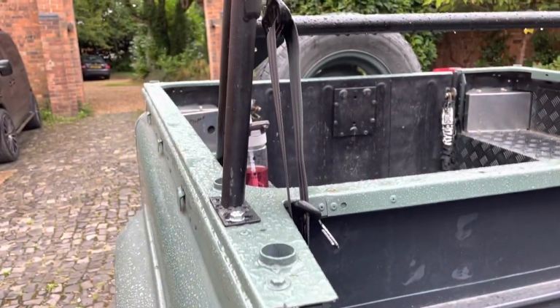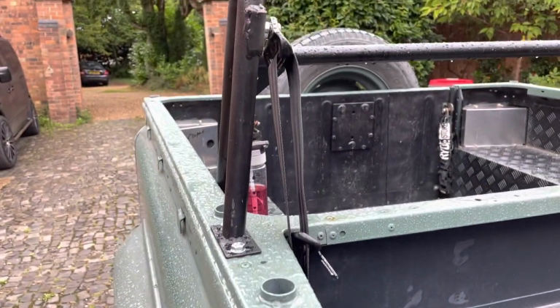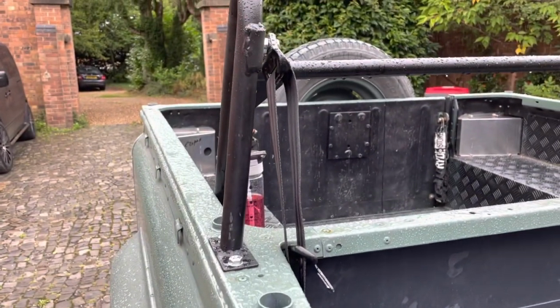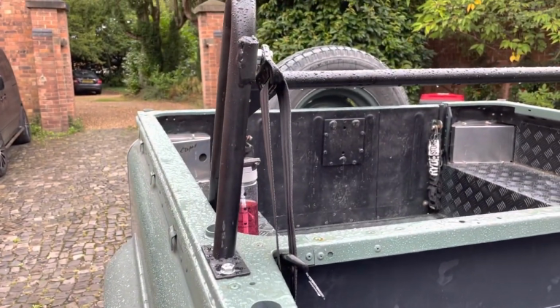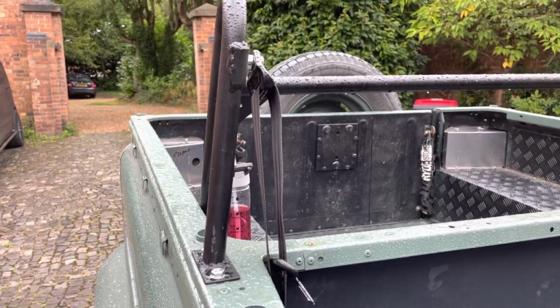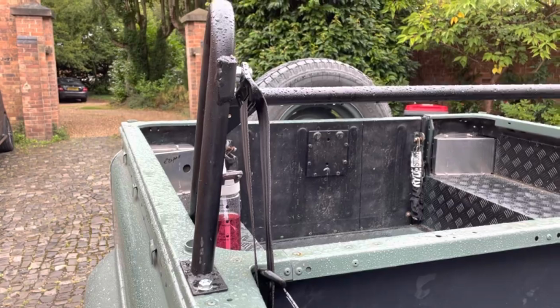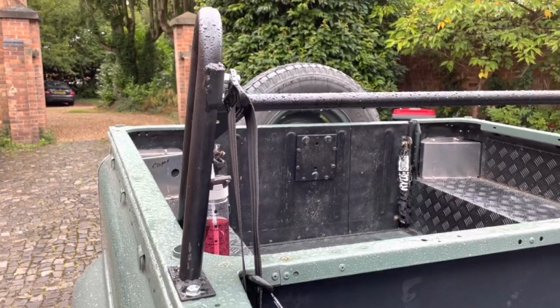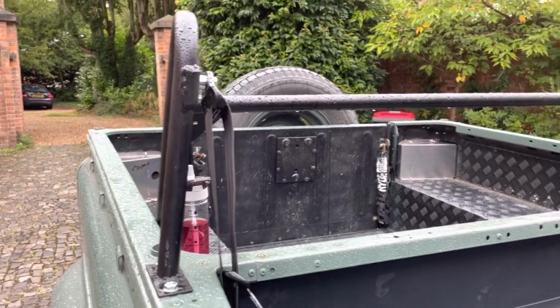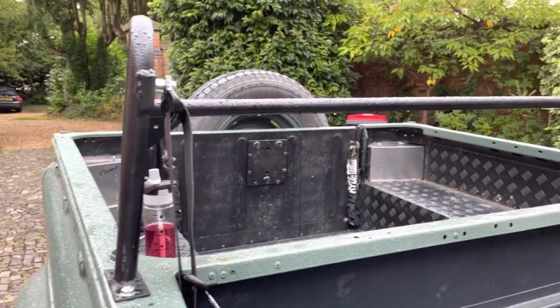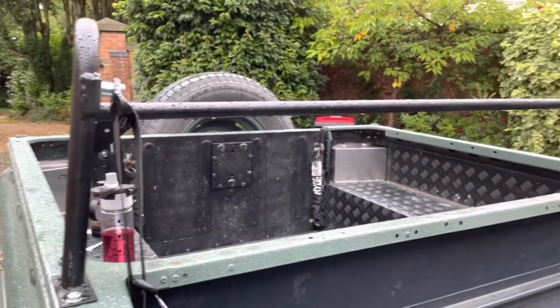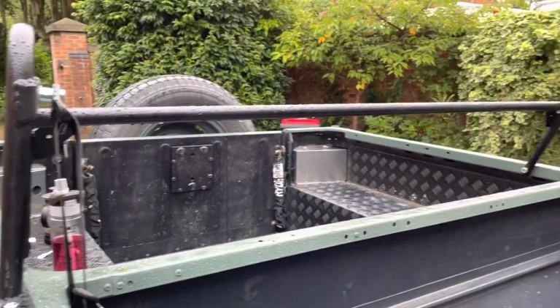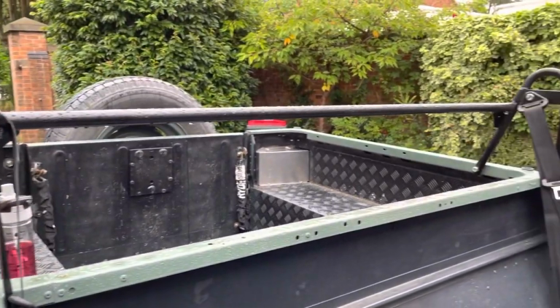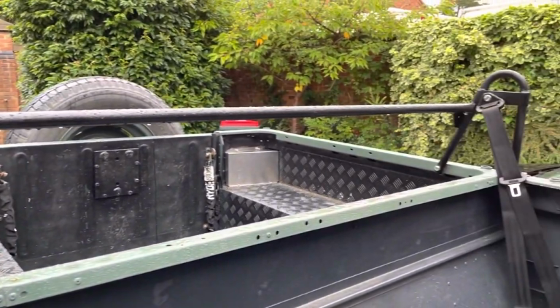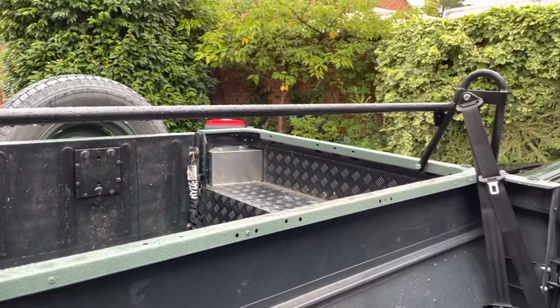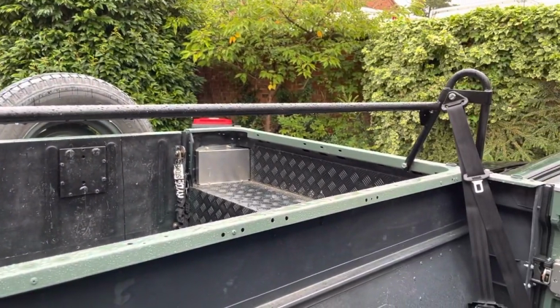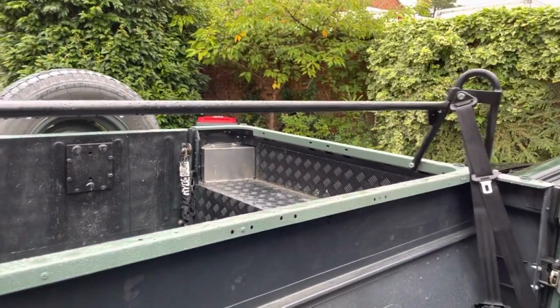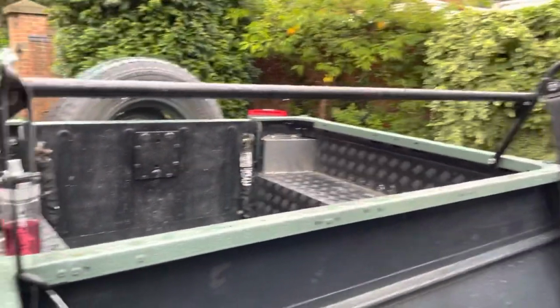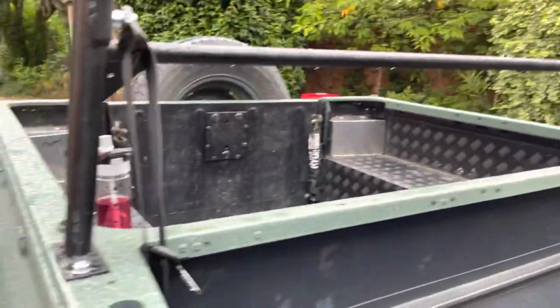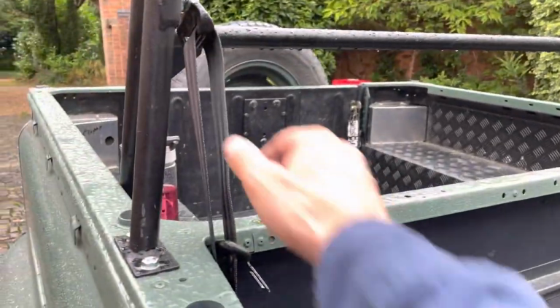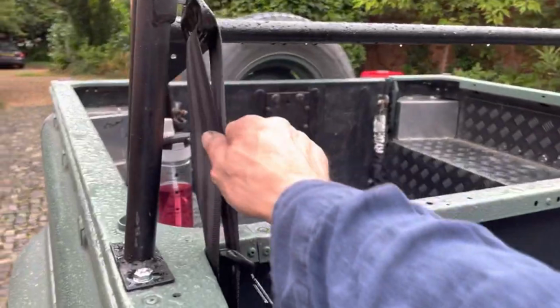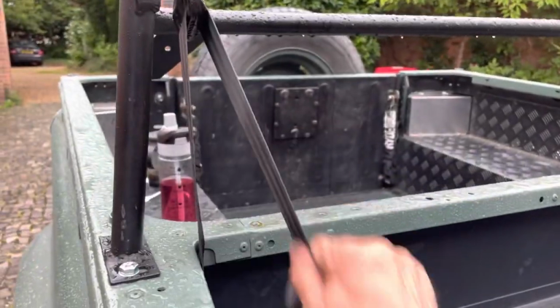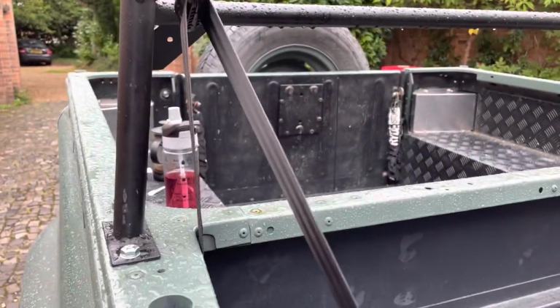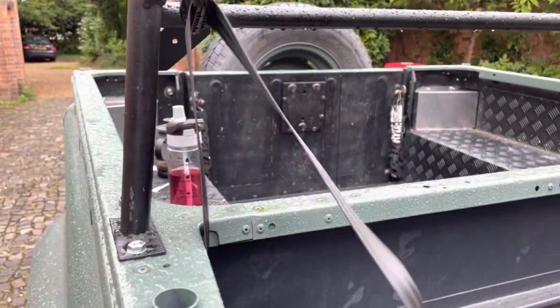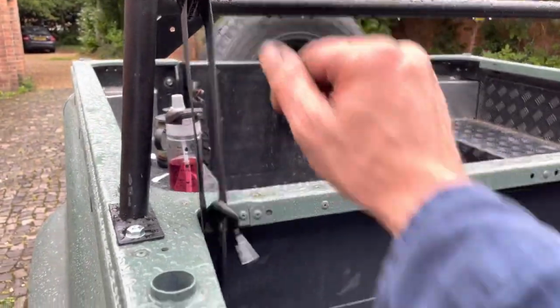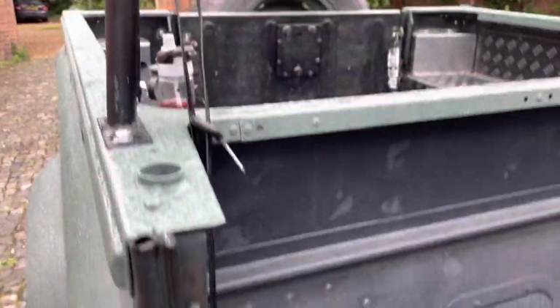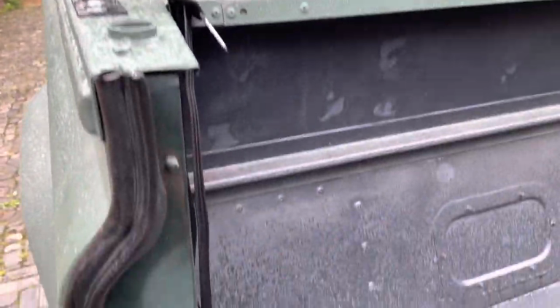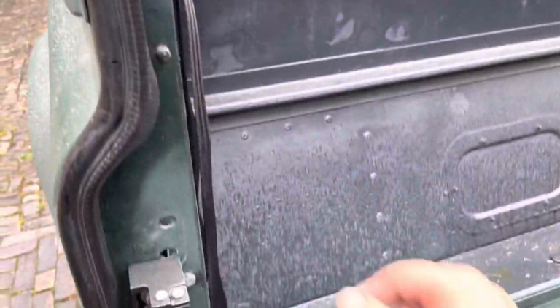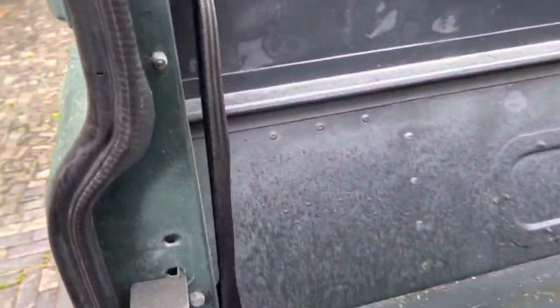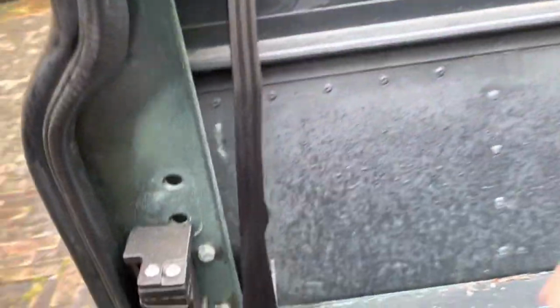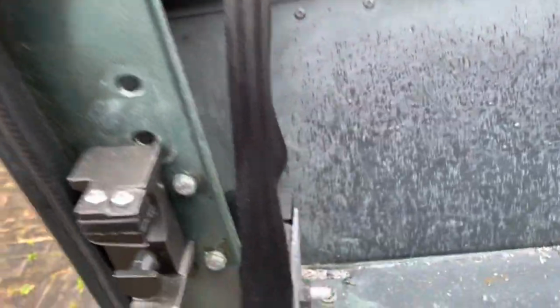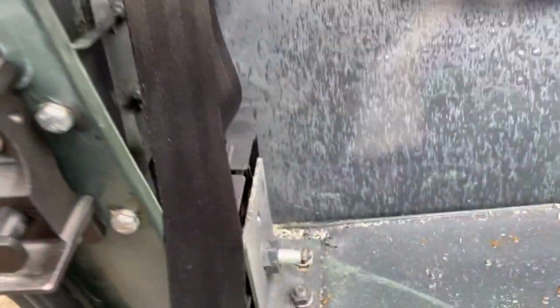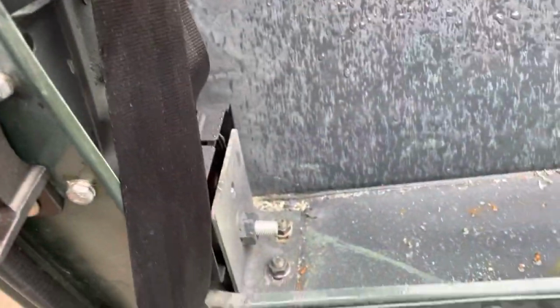So we've got — I say roll cage, it isn't a roll cage — it's actually a seat belt mount on the back. So we've got the seat belt mount and we've got one working. This one works, that's all there and done. And she's on an inertia reel, which is good.